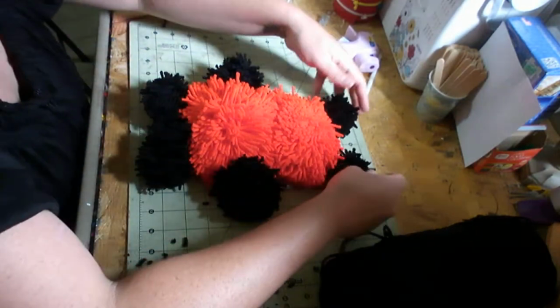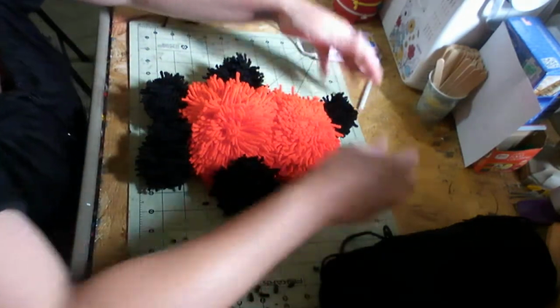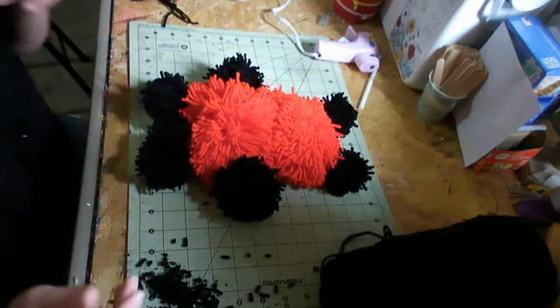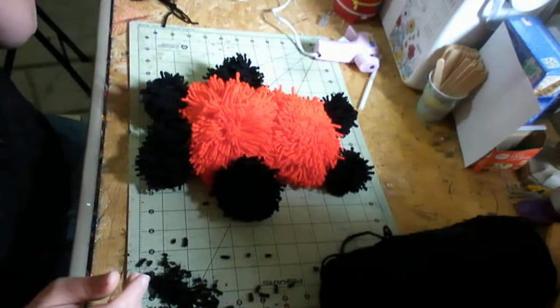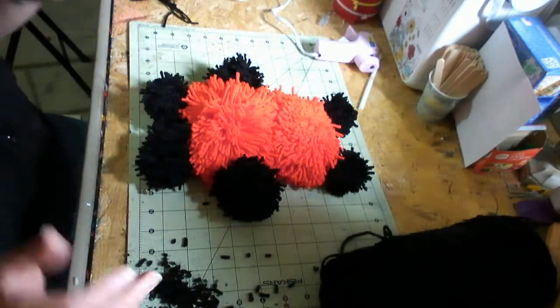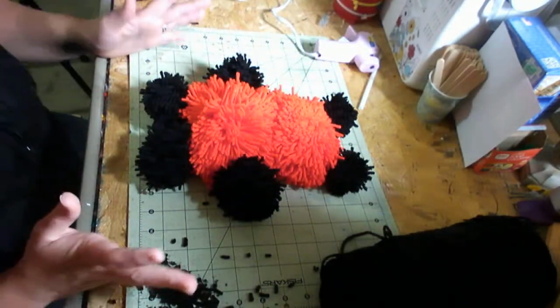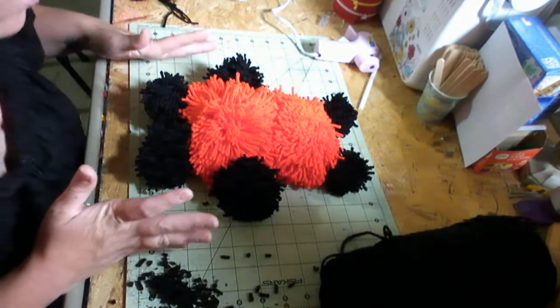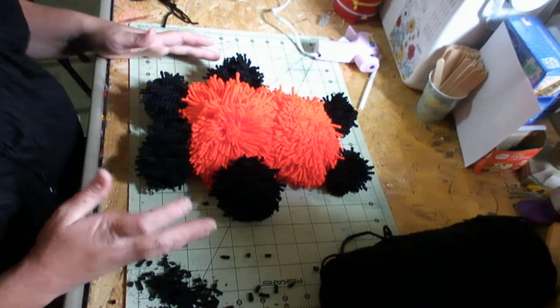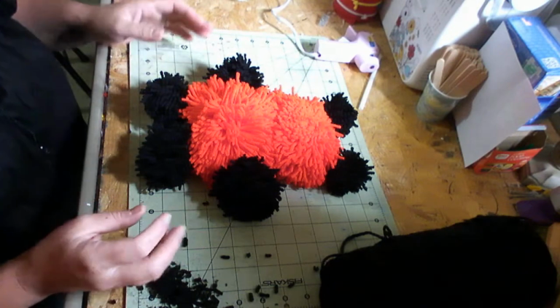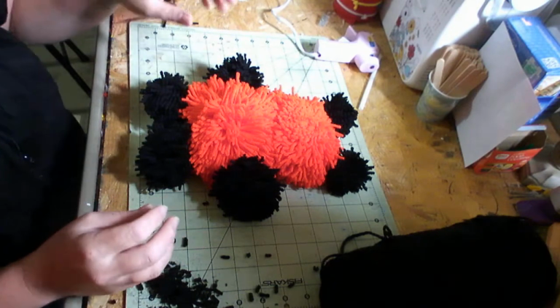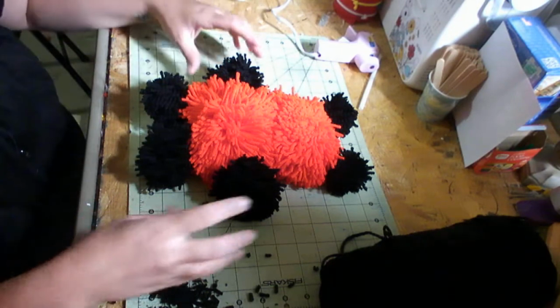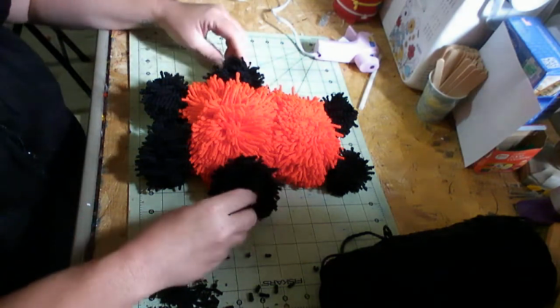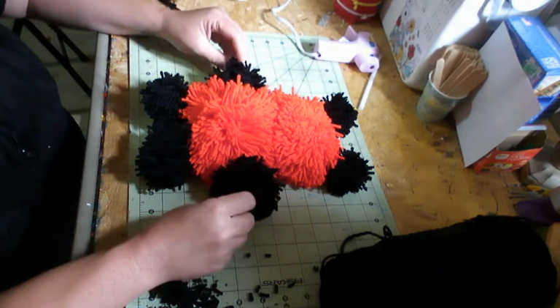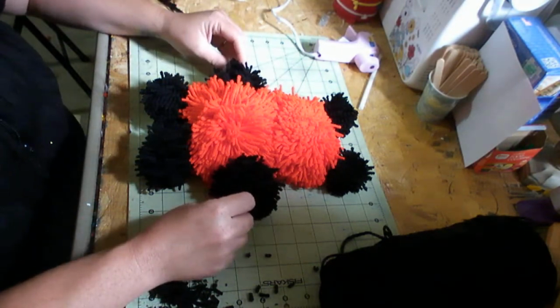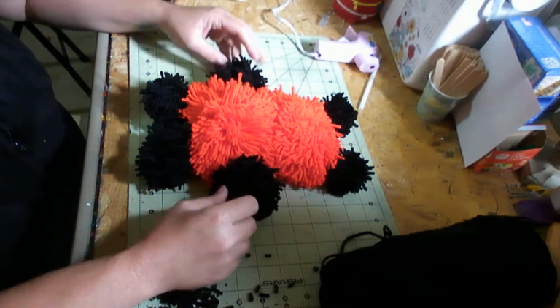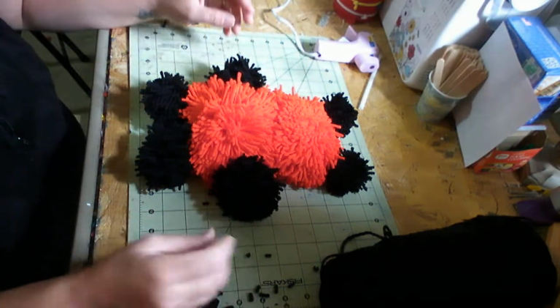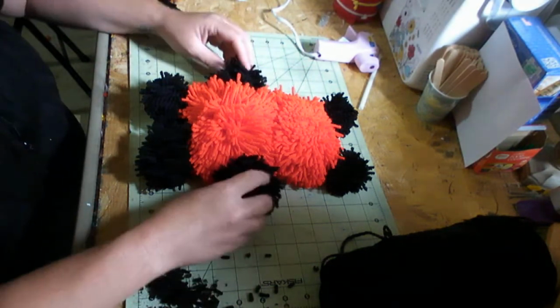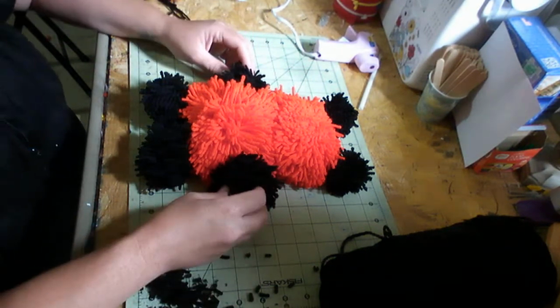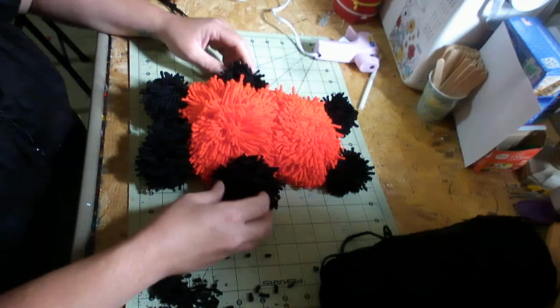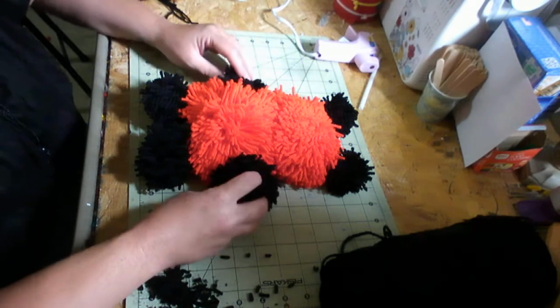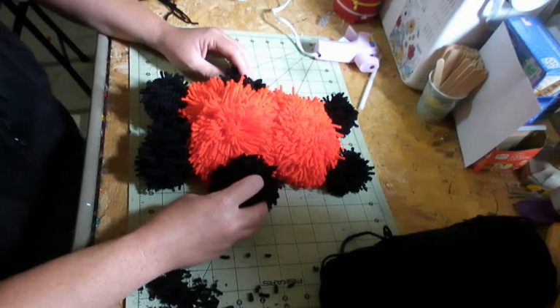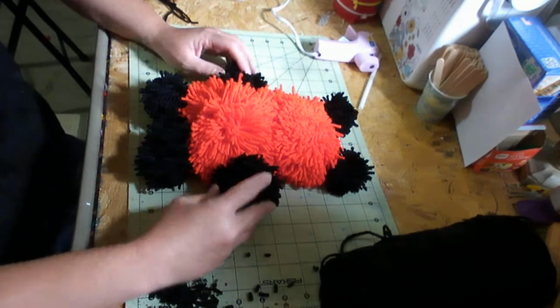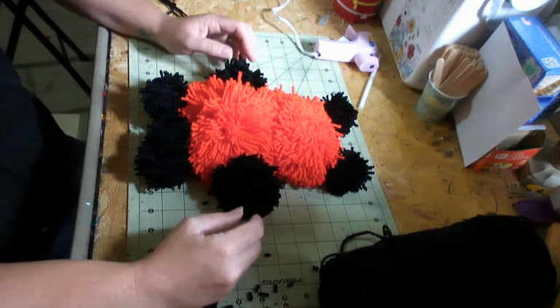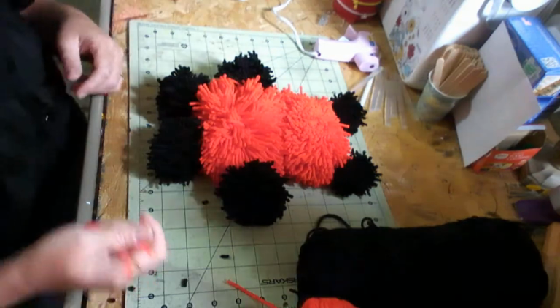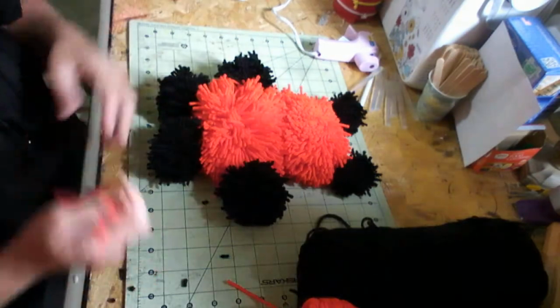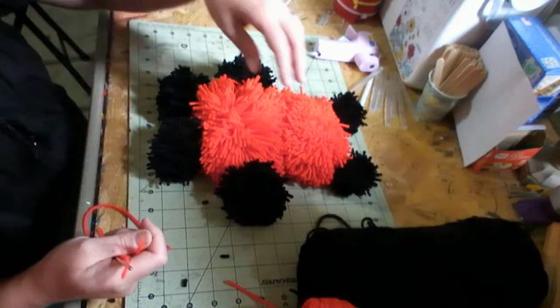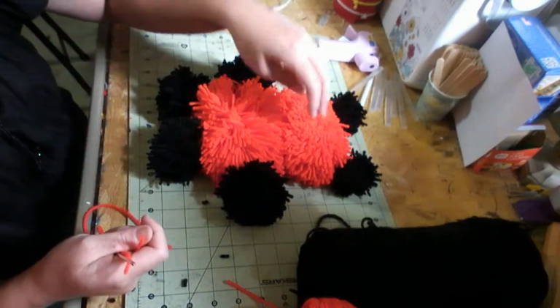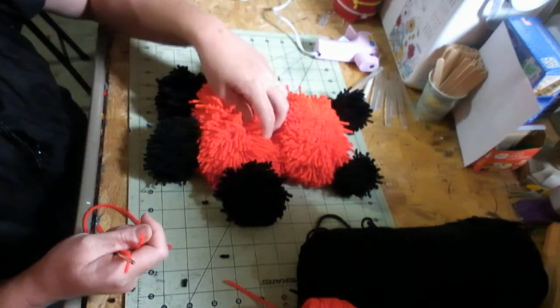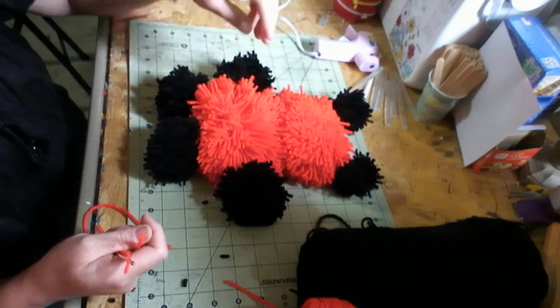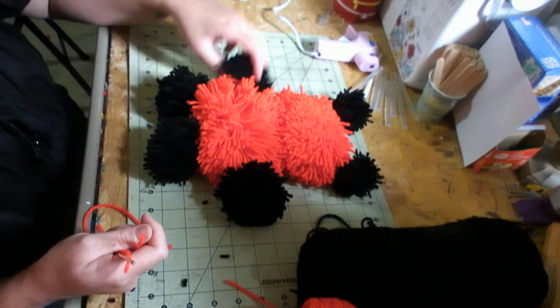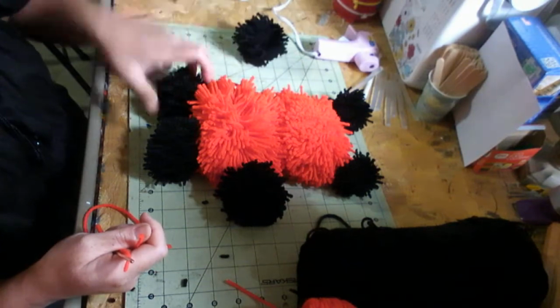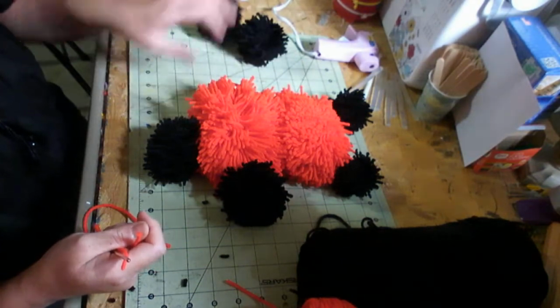Now that you have everything where you know where you want it and everything is trimmed how you want it, then it's time to put it together. Now we're going to attach the head and the body together, and I'll show you how to do that.